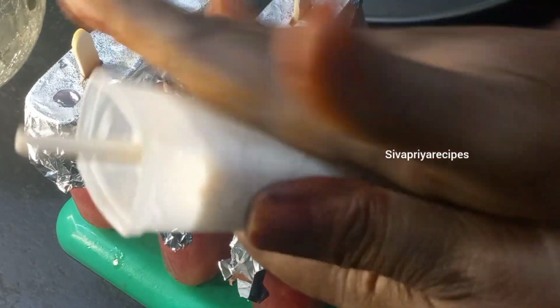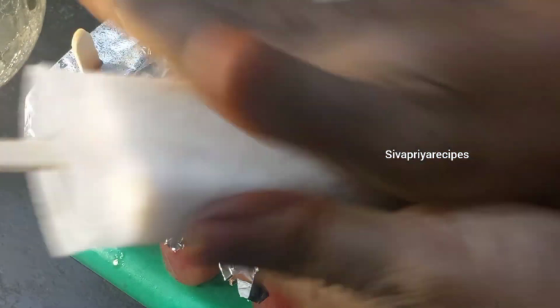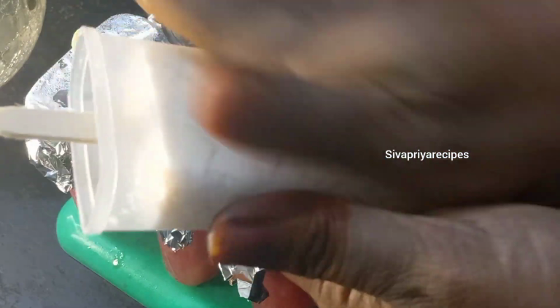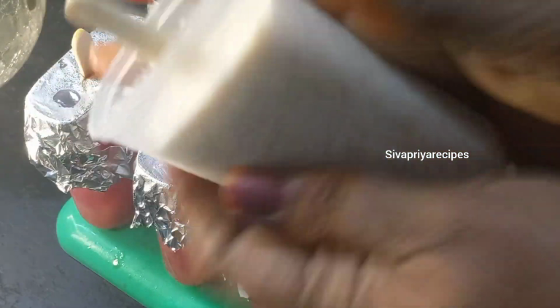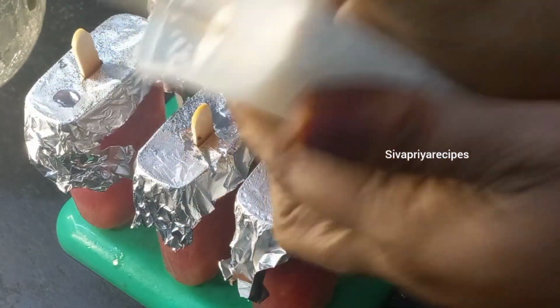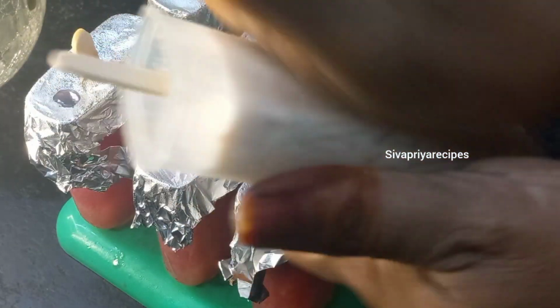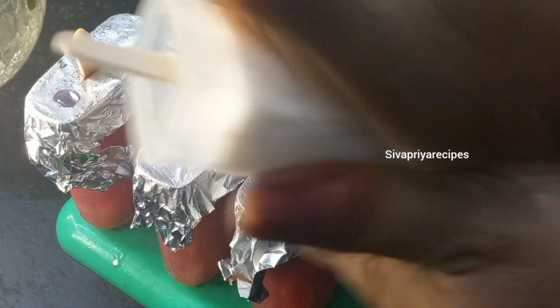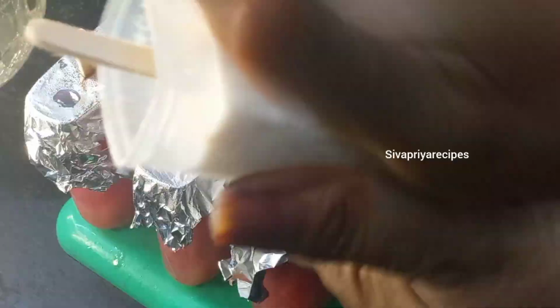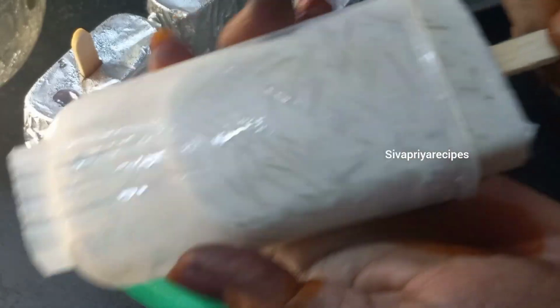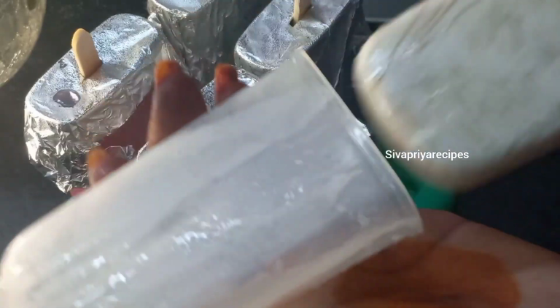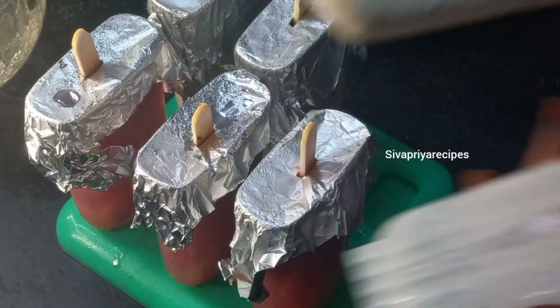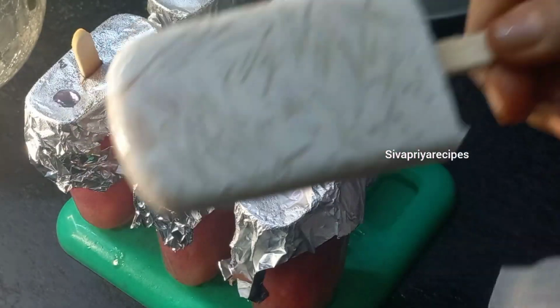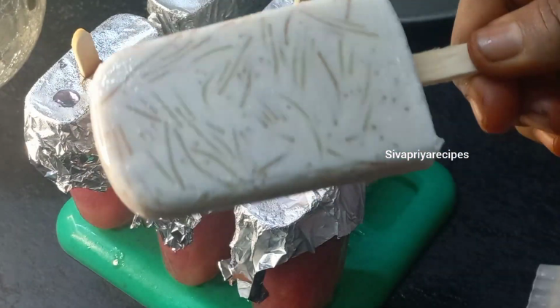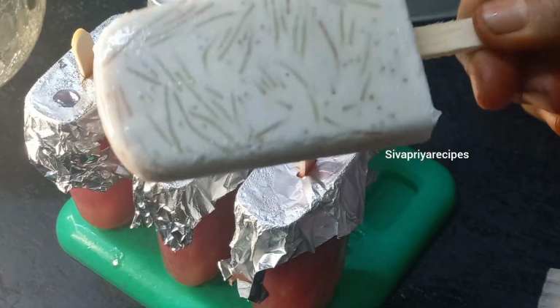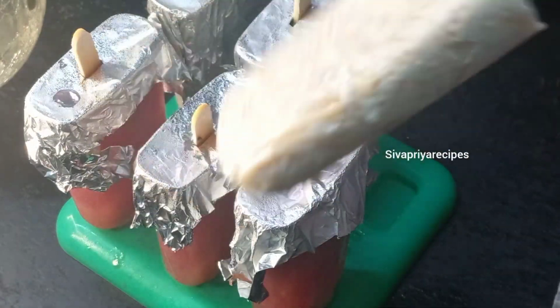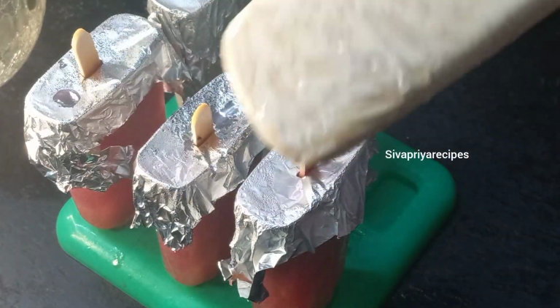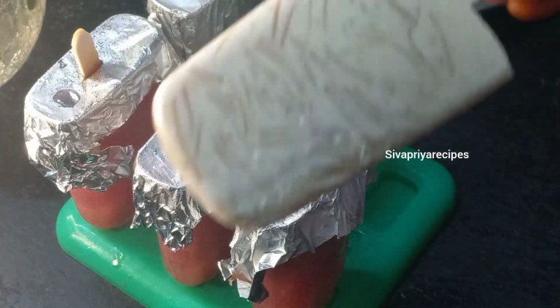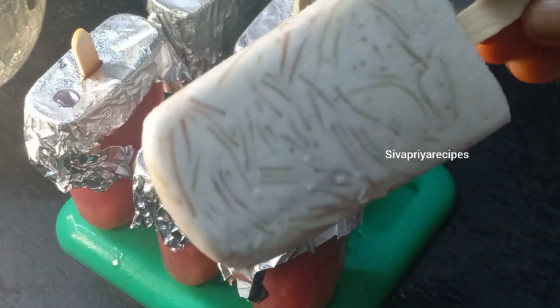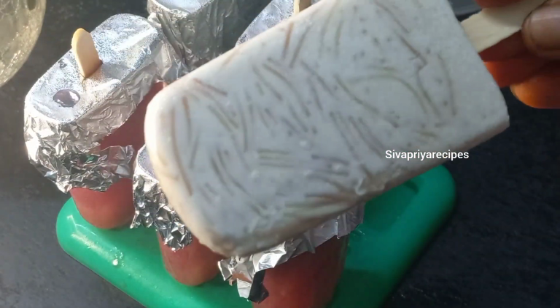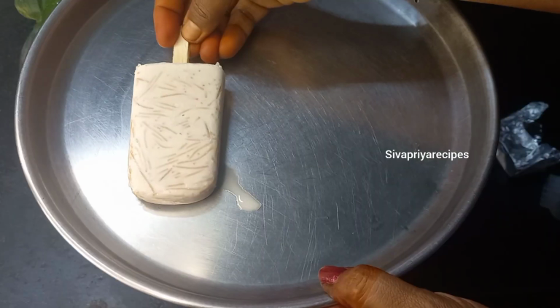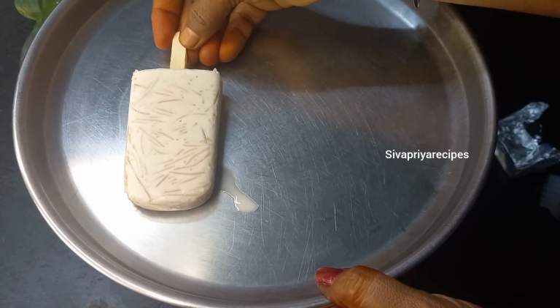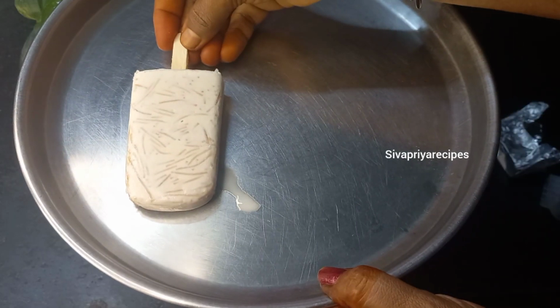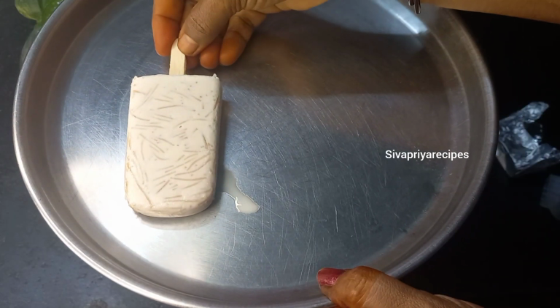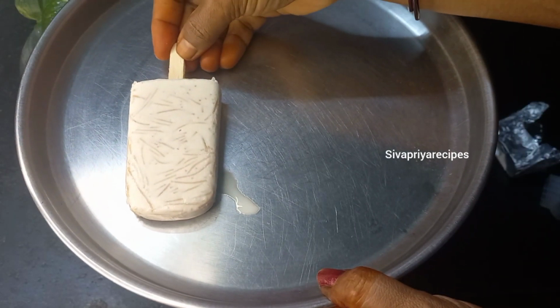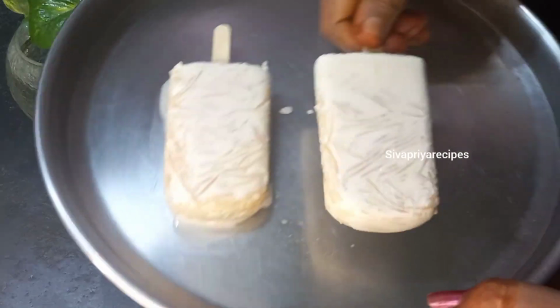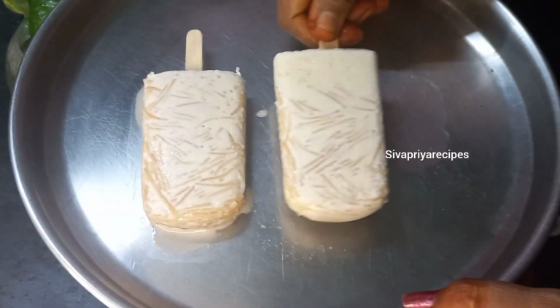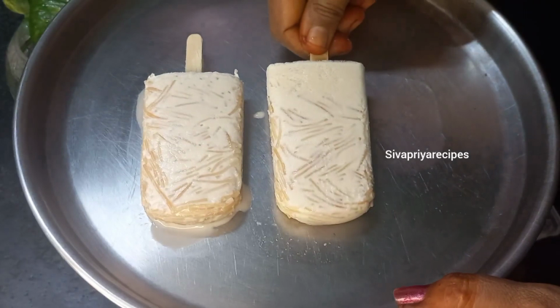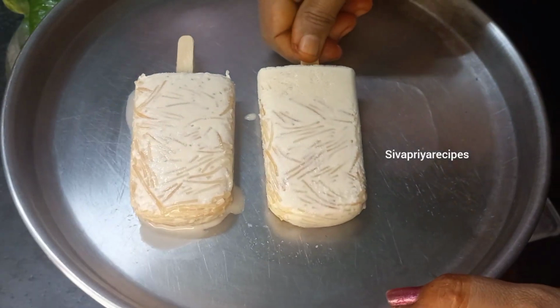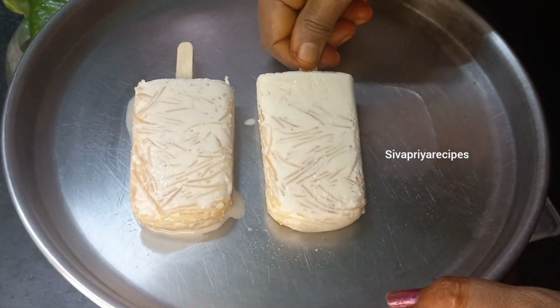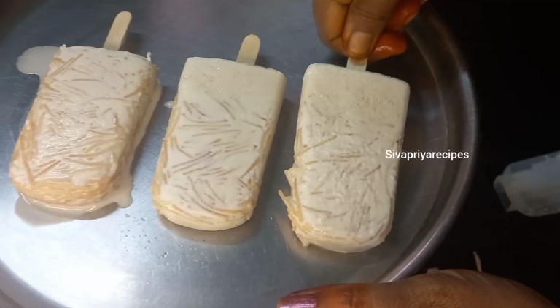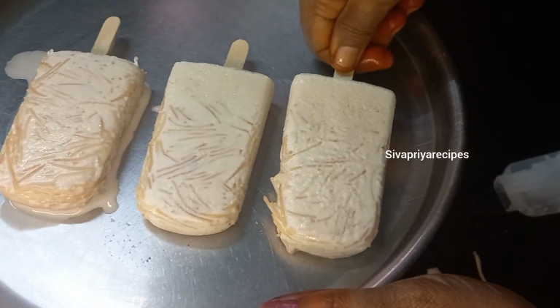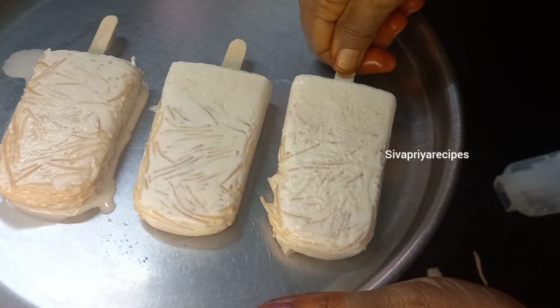I will have to freeze it. I will try it with water milk.